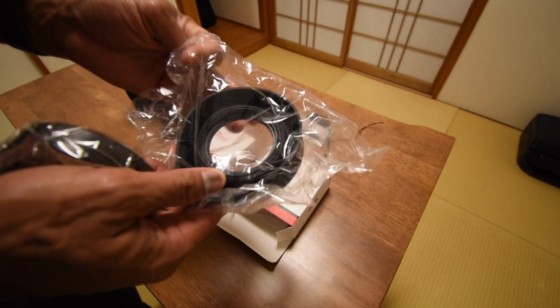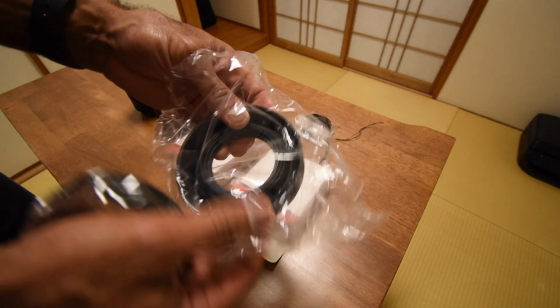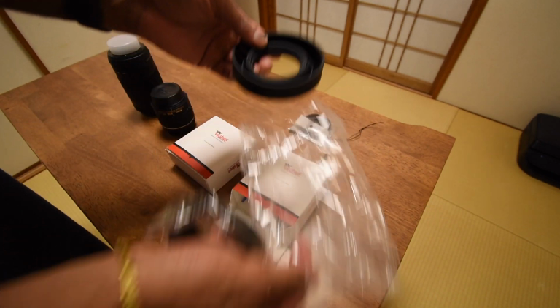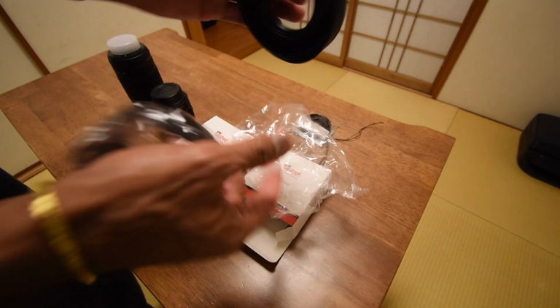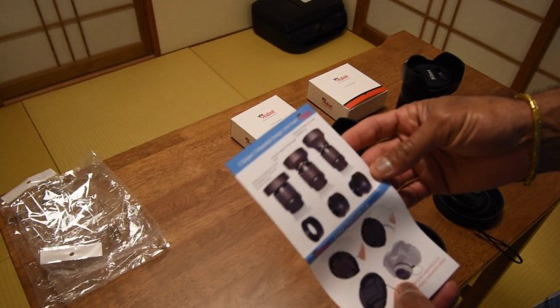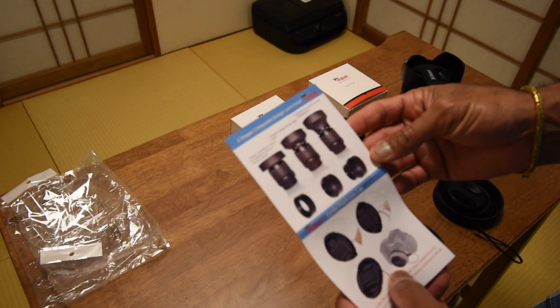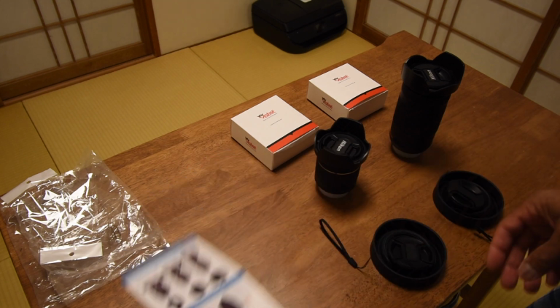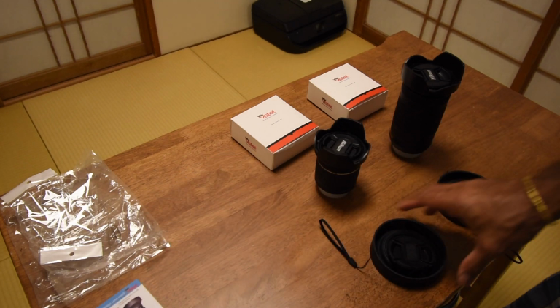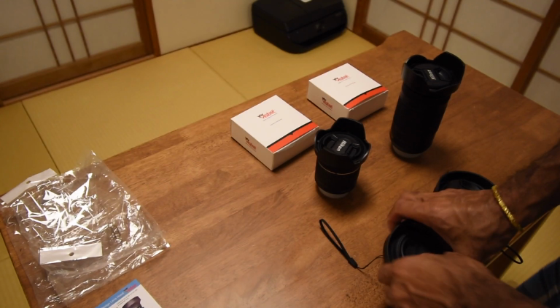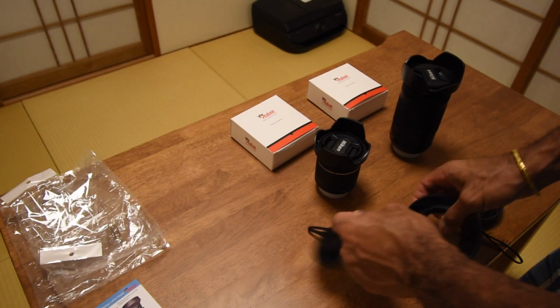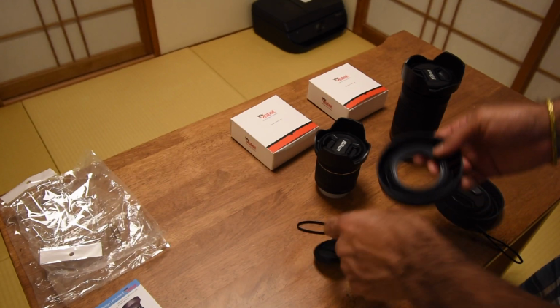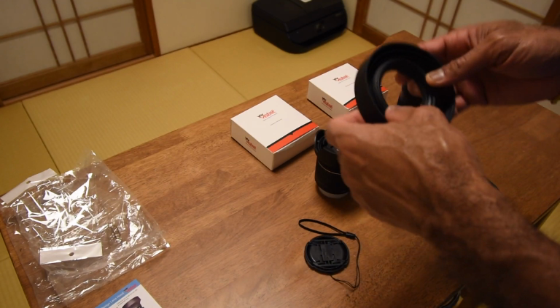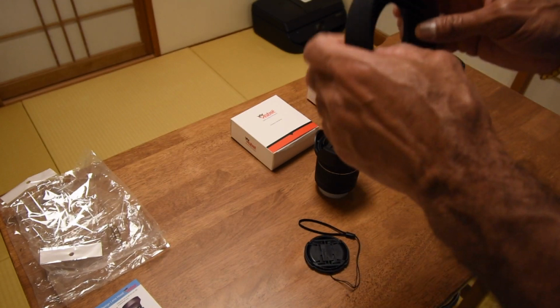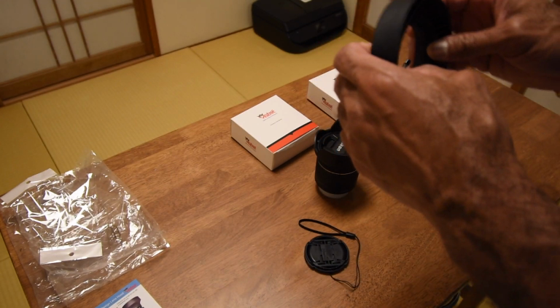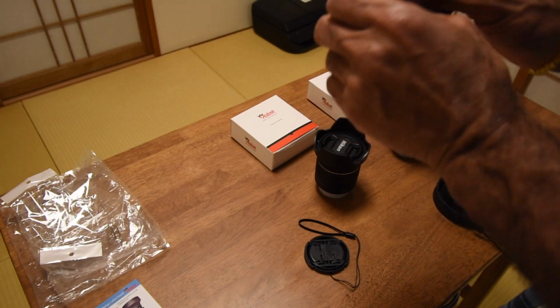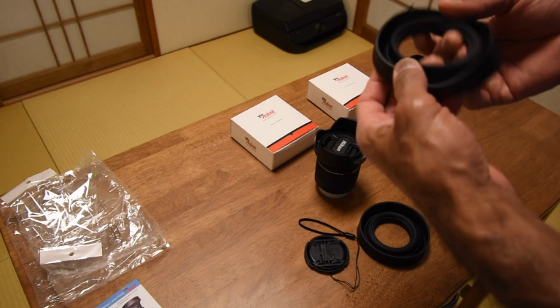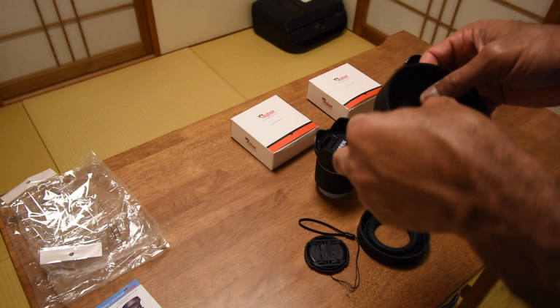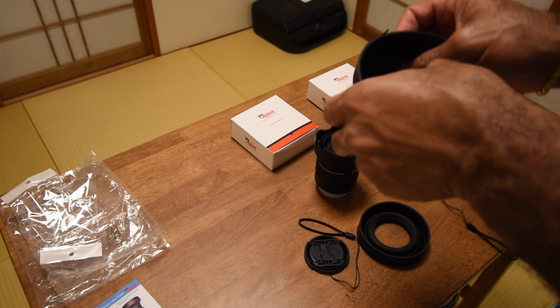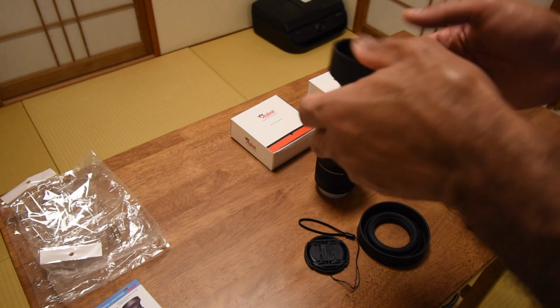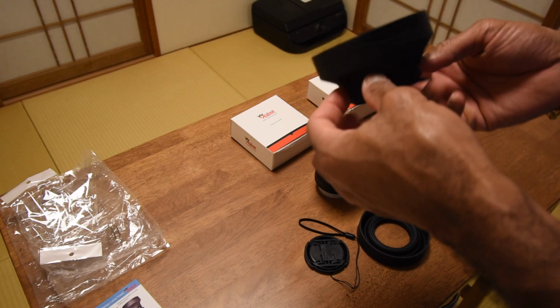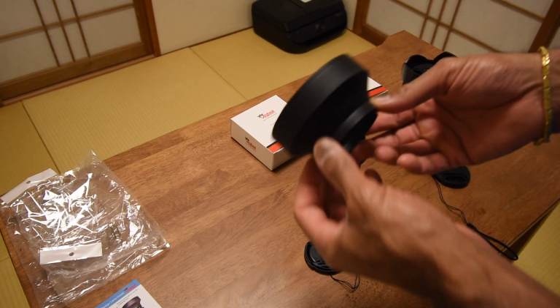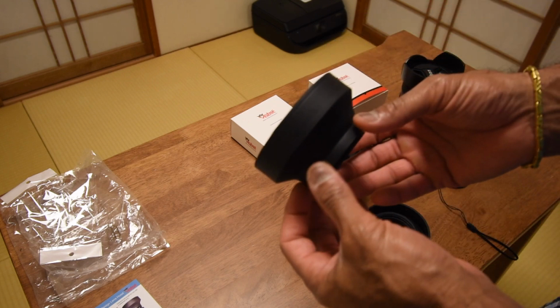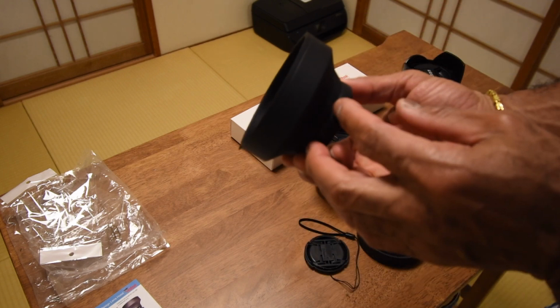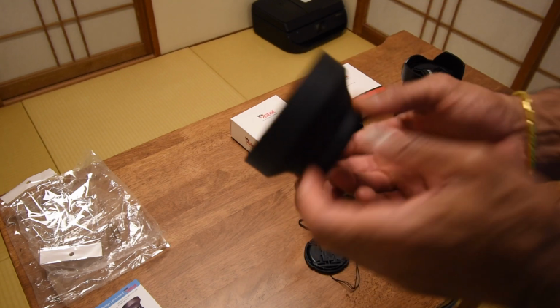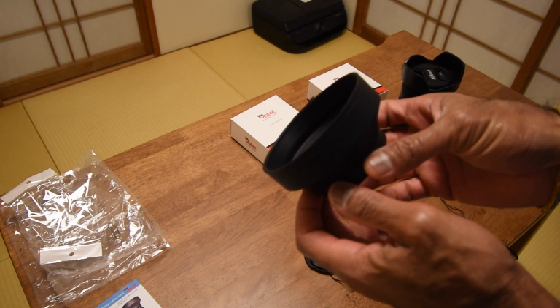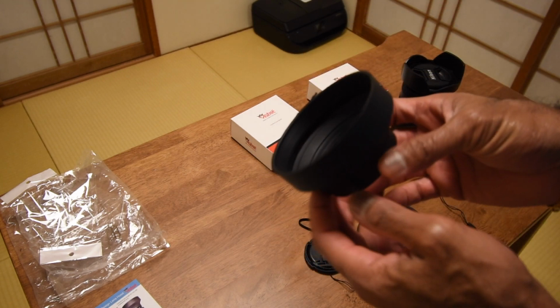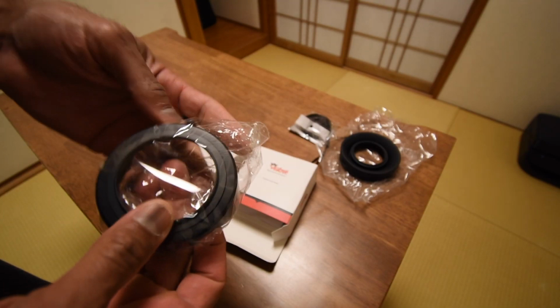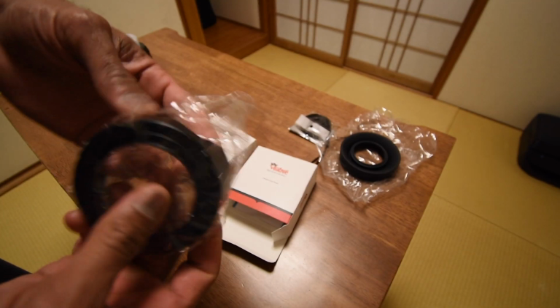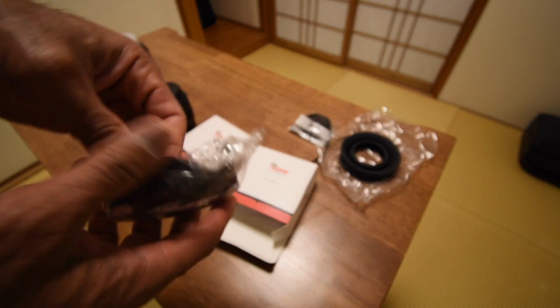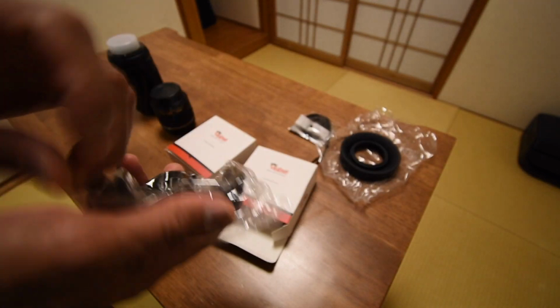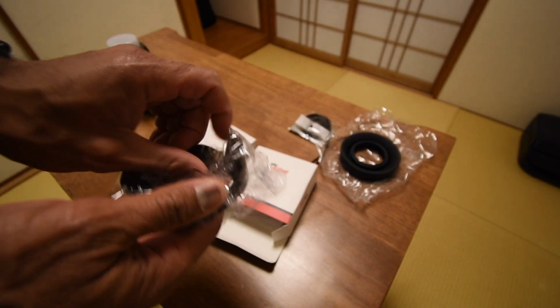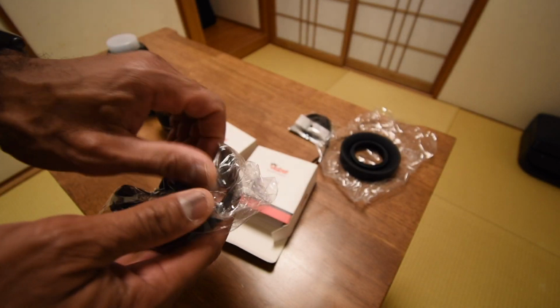I really don't know what this is. Turns out that the rubber boot here is also a lens hood. I've got one of those in each kit for each lens. Let's go ahead and open this up and see if this fits.